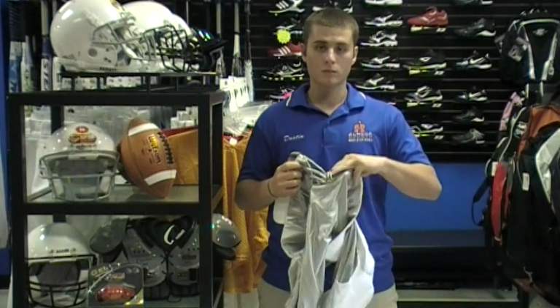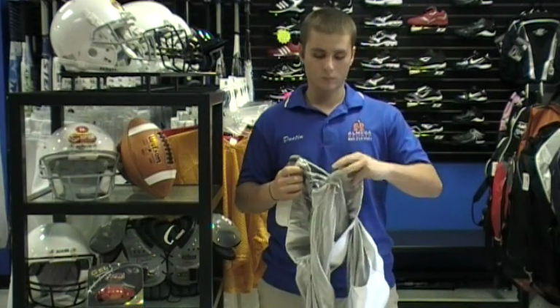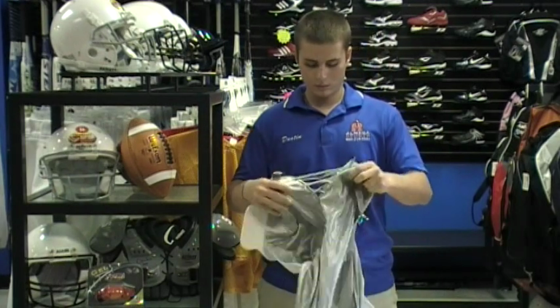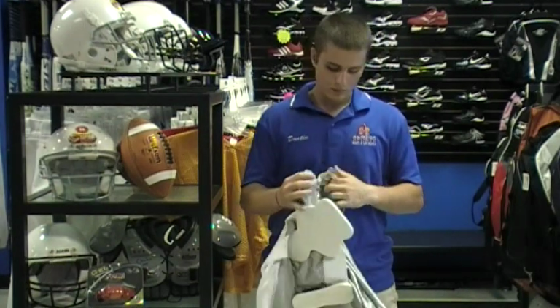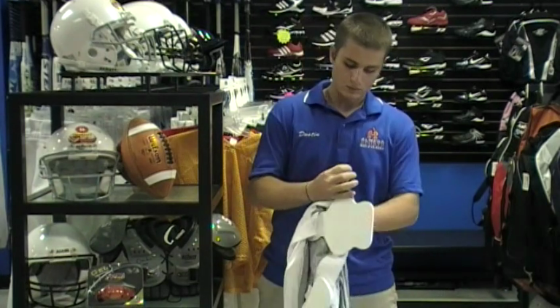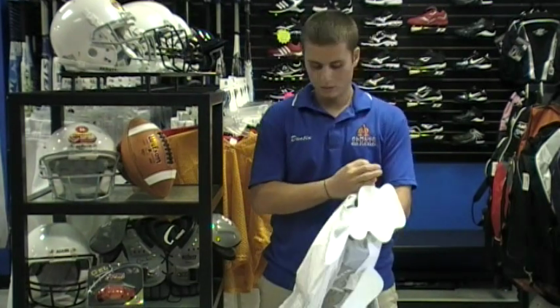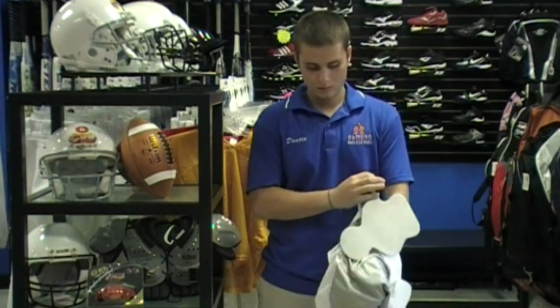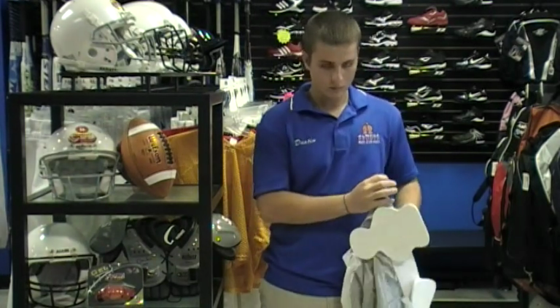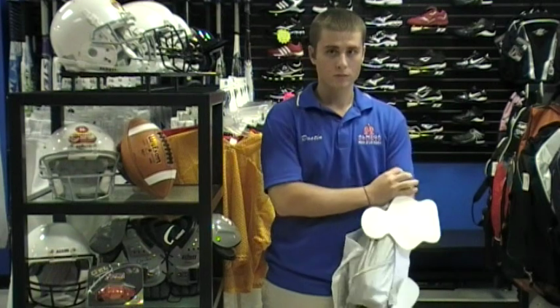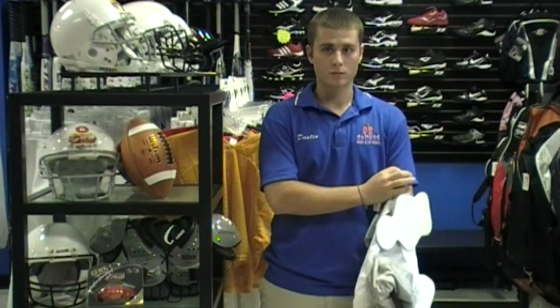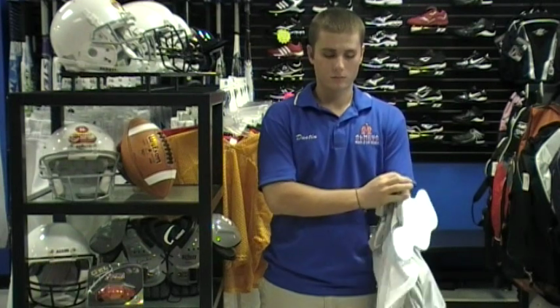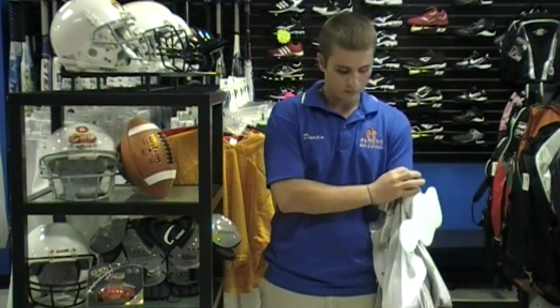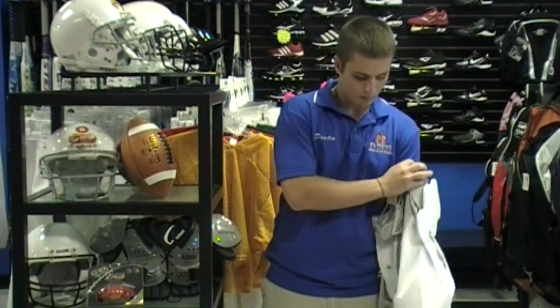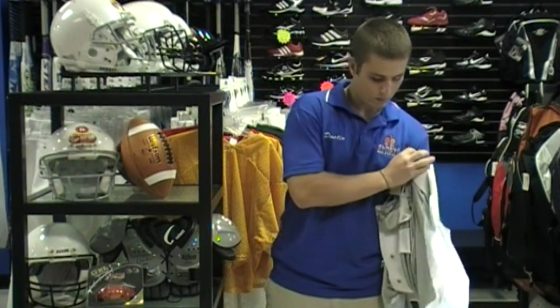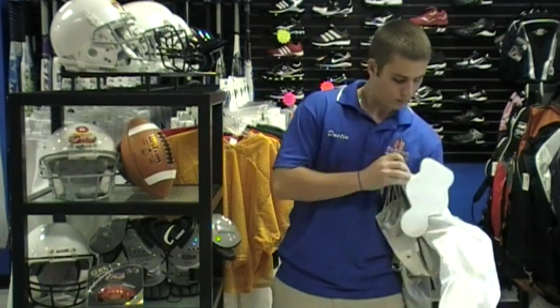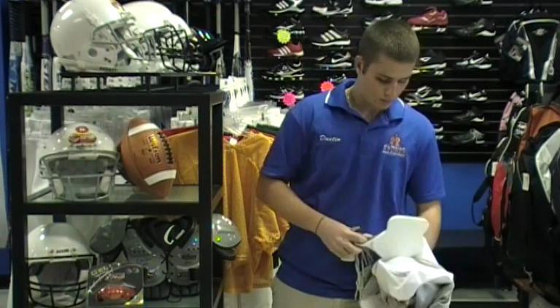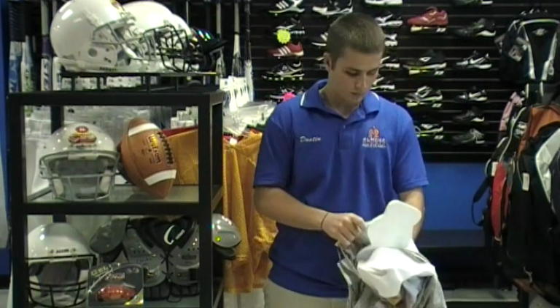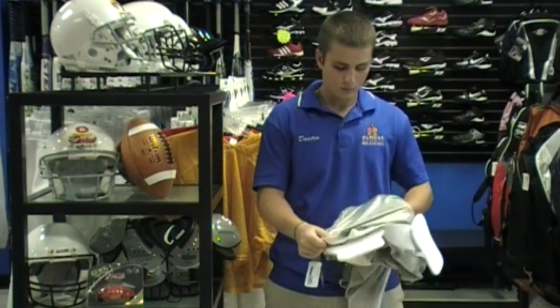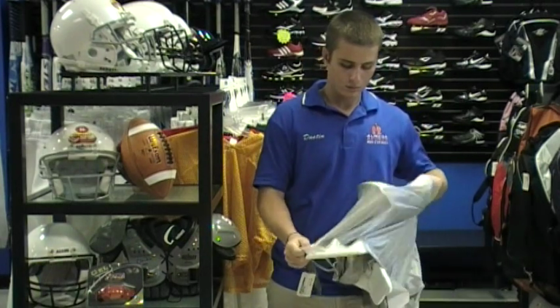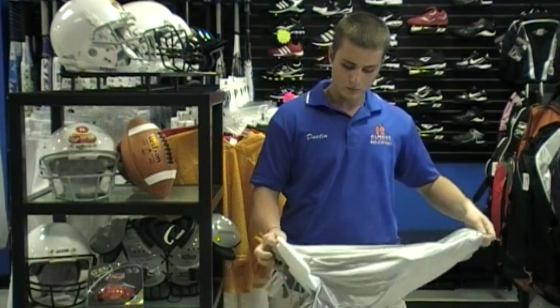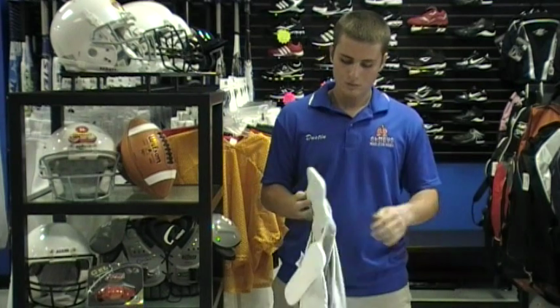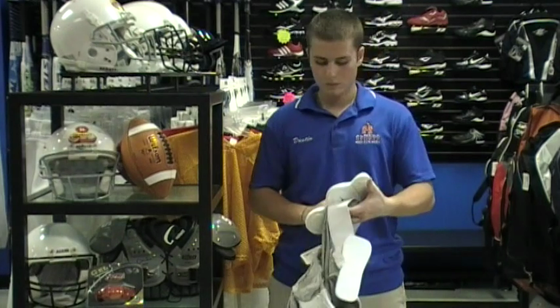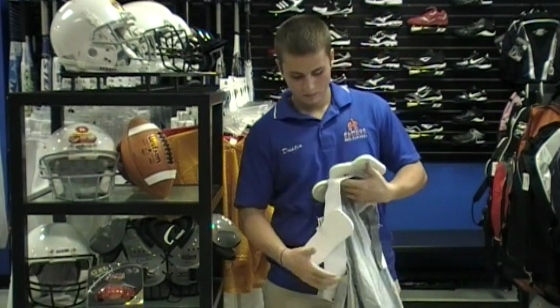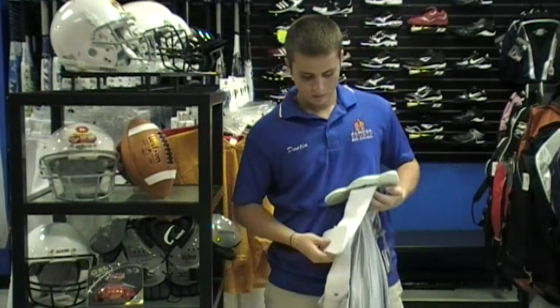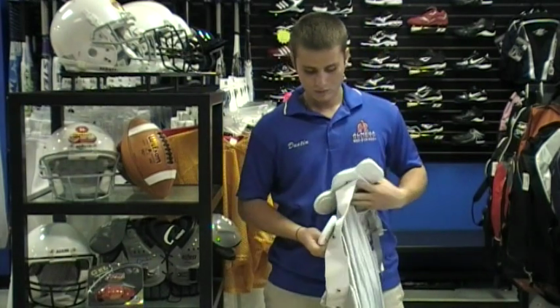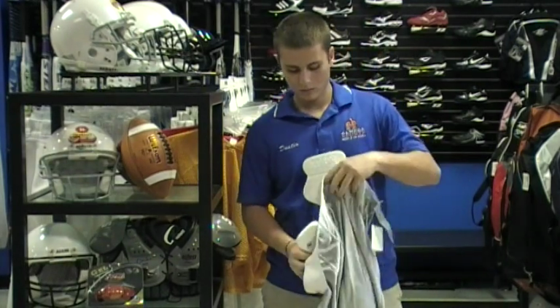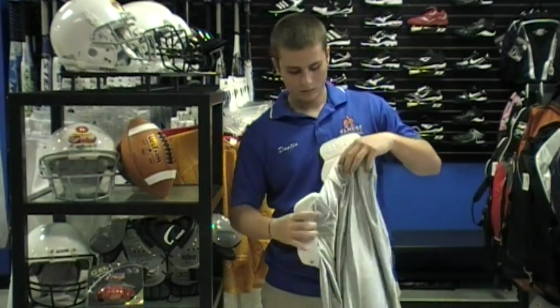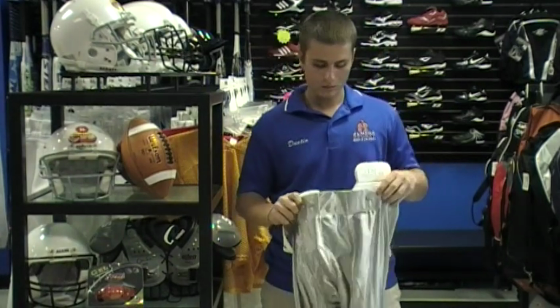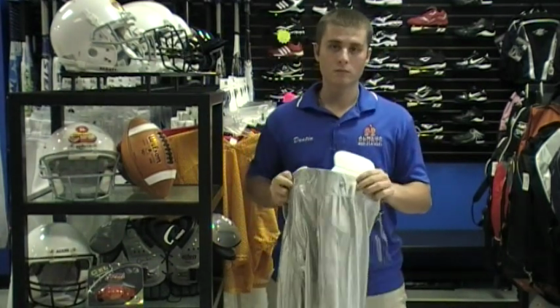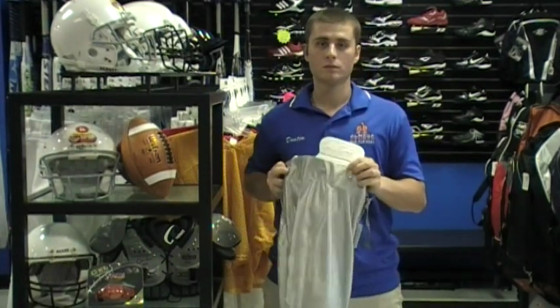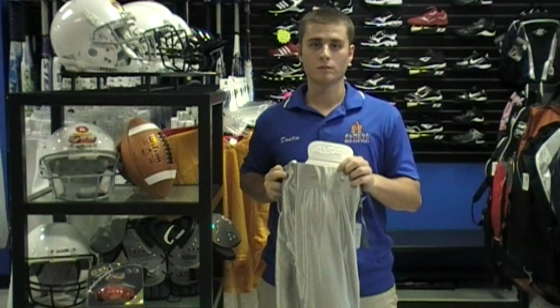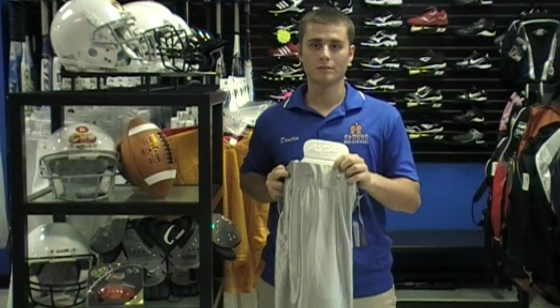The last thing to remember is that it is okay to wash your pants pads, but do not put them in the dryer. The pads will break down and will start to disintegrate. Don't forget to check out our blog for more information on football equipment for every season. Omega Sports has you covered.